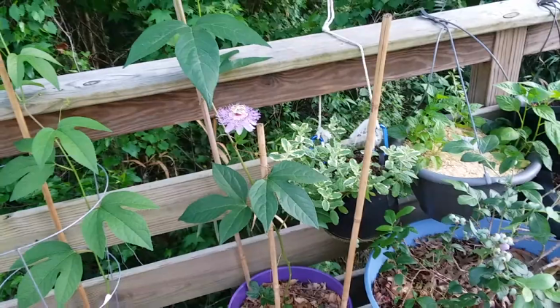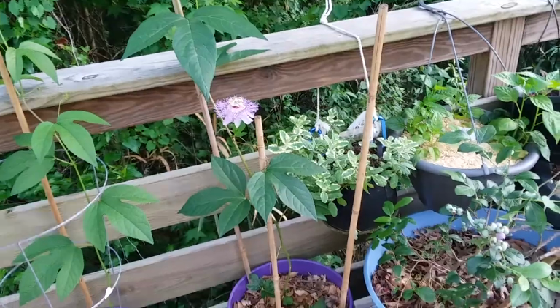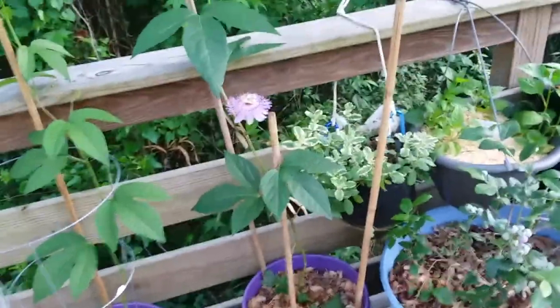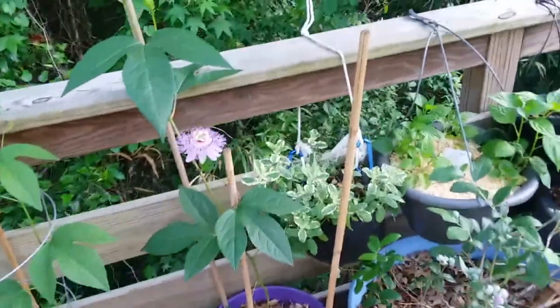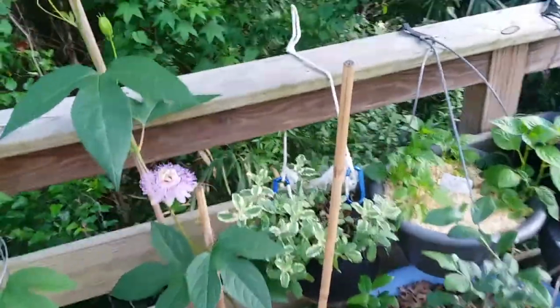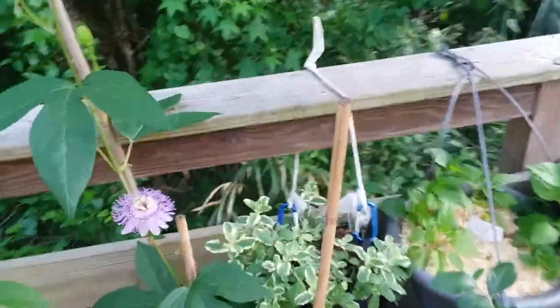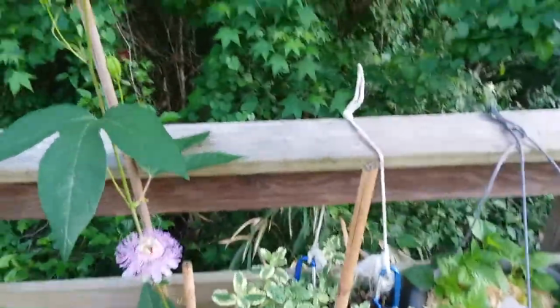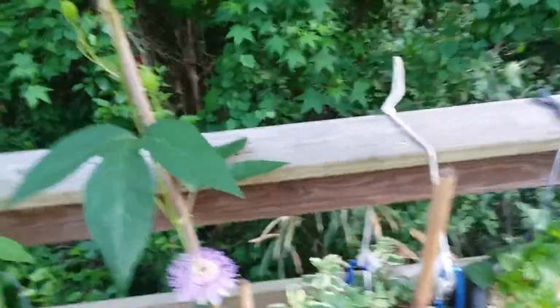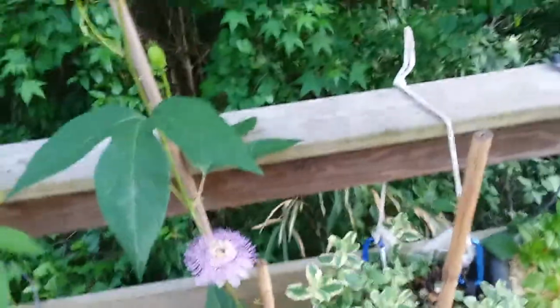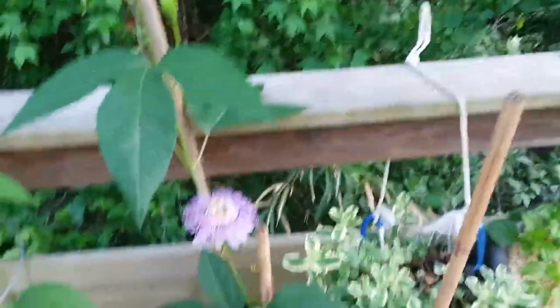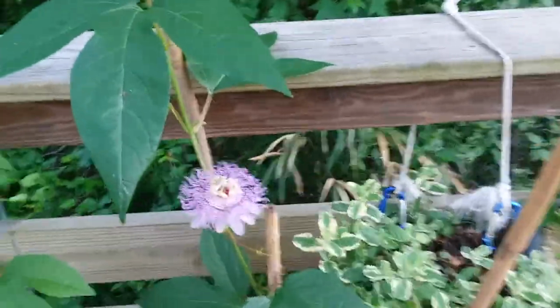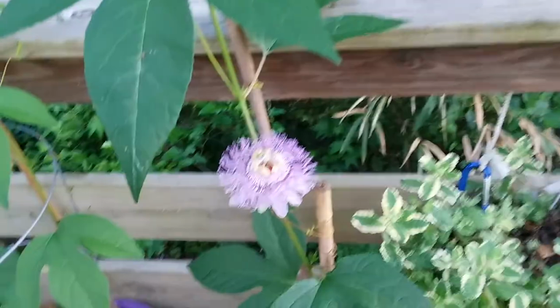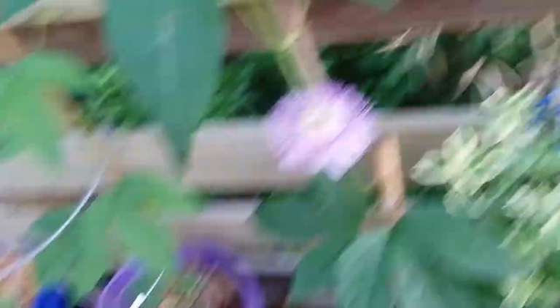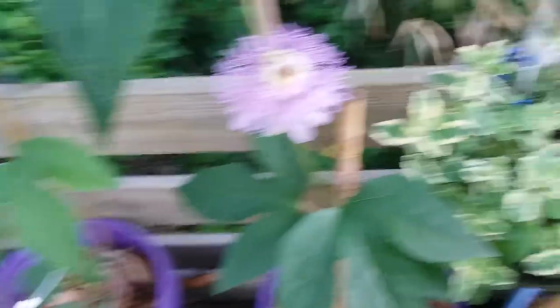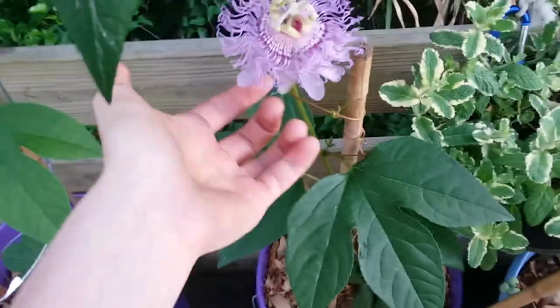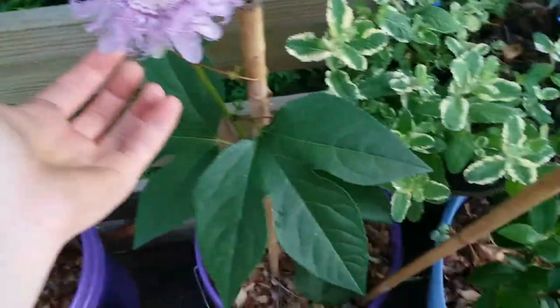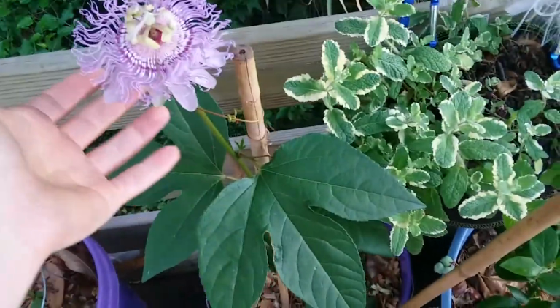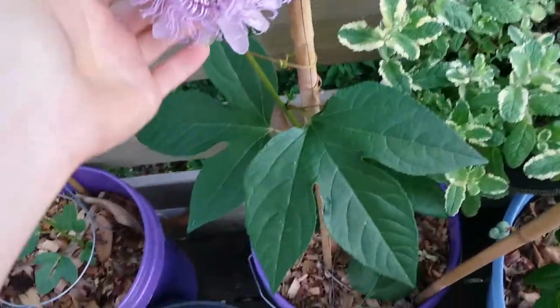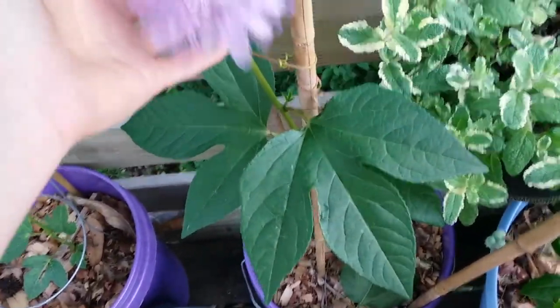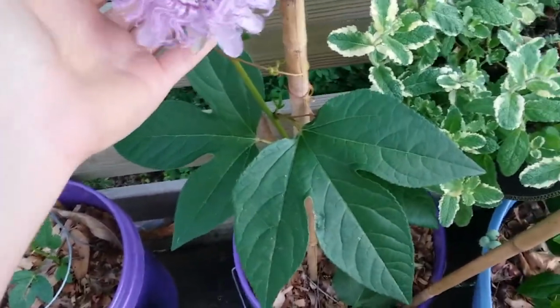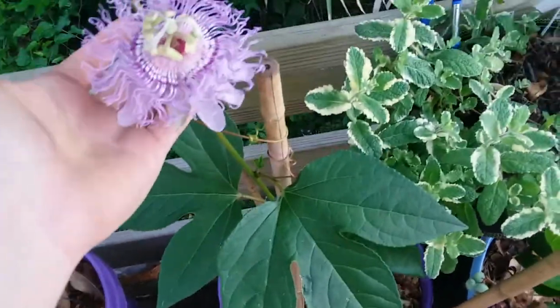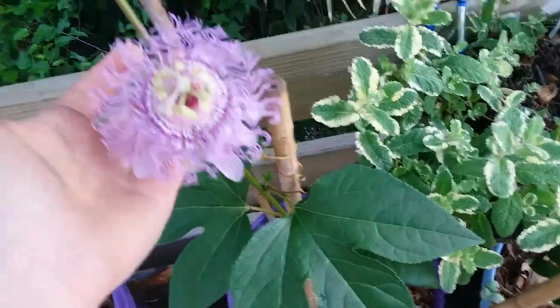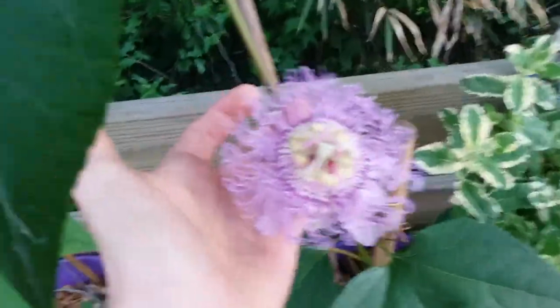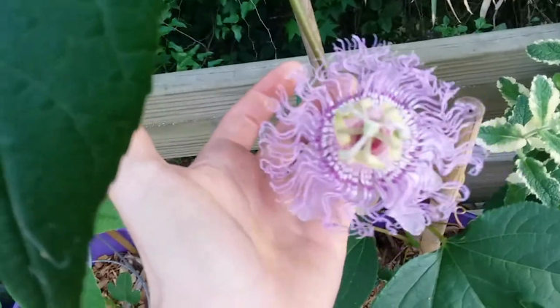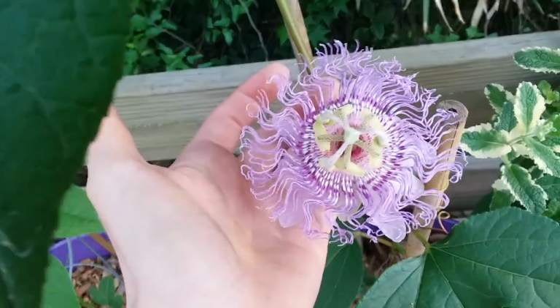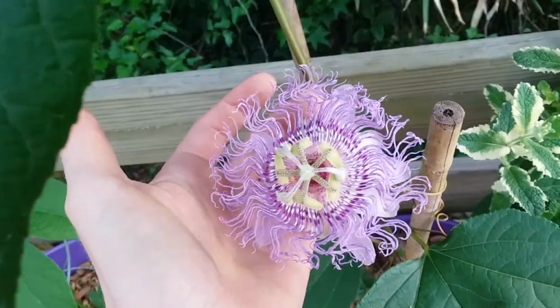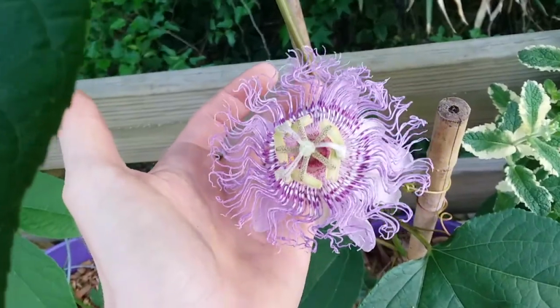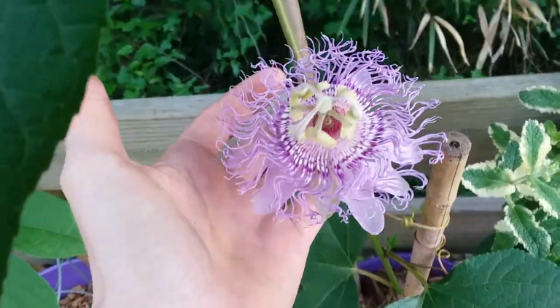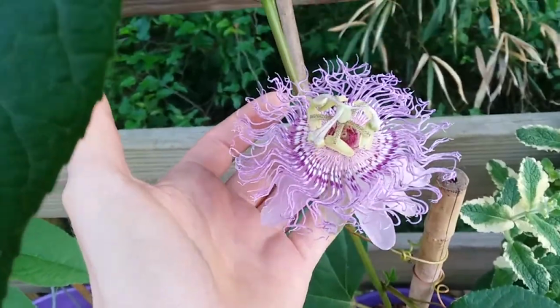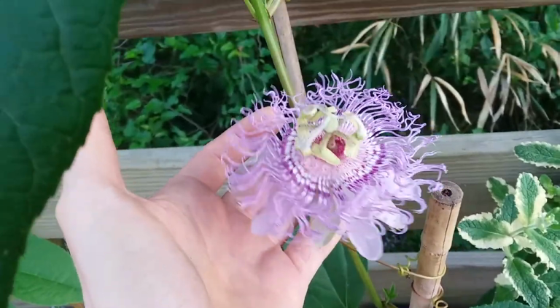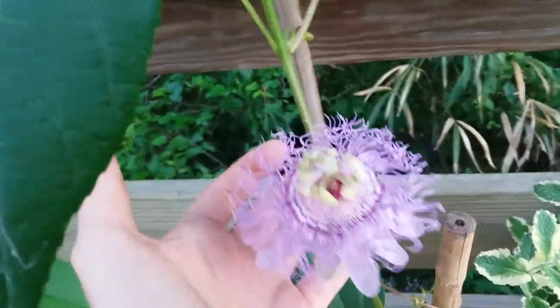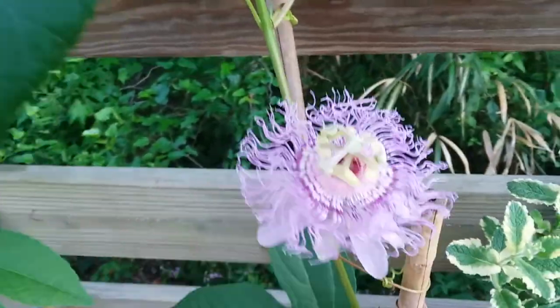It is April 28, 2022. We're in Savannah, Georgia. Not that that really impacts this plant because it's in a container, but our purple passionflower has just opened its first flower today.